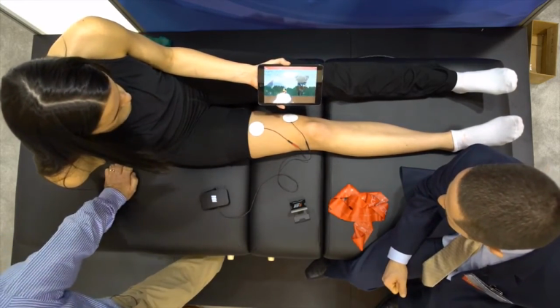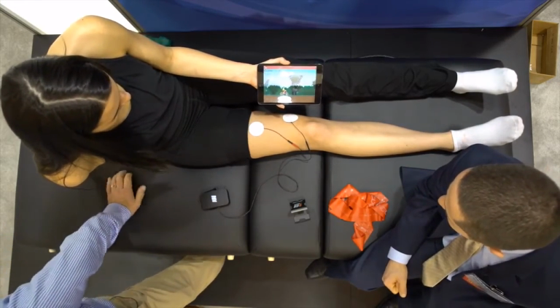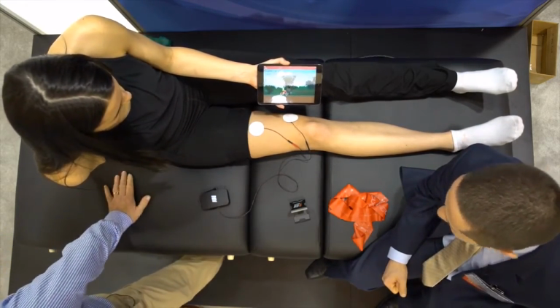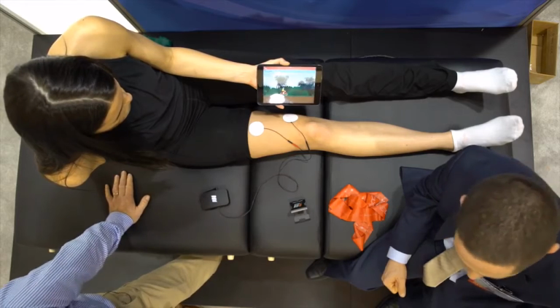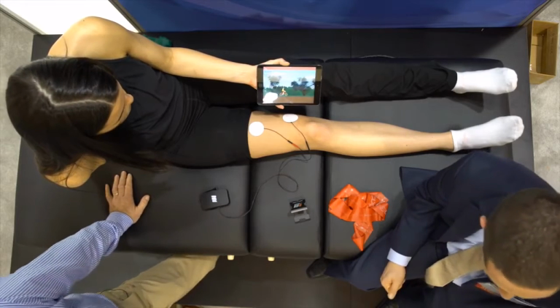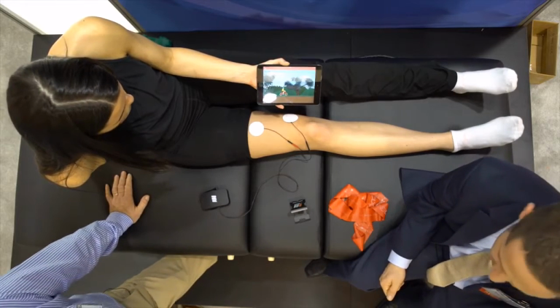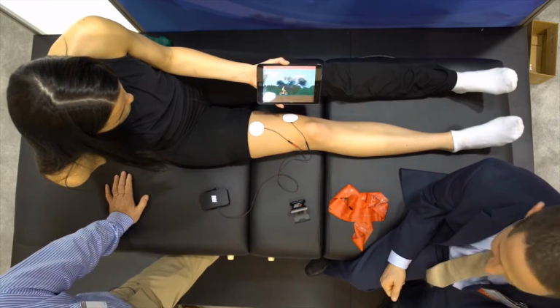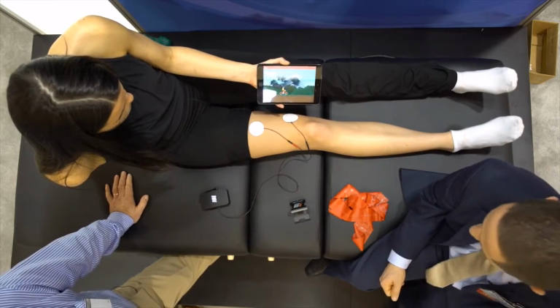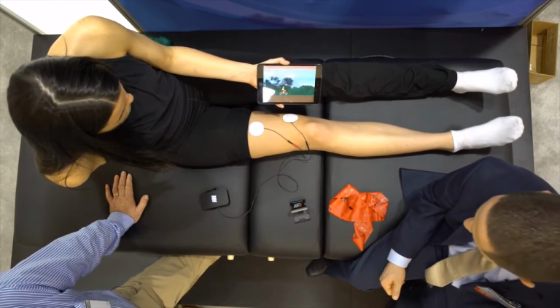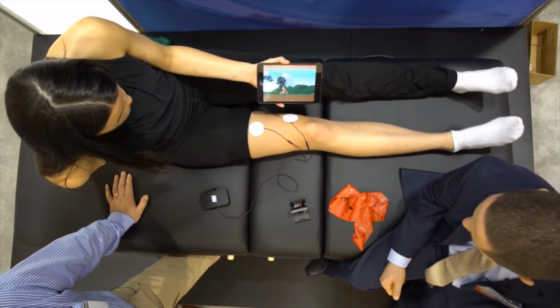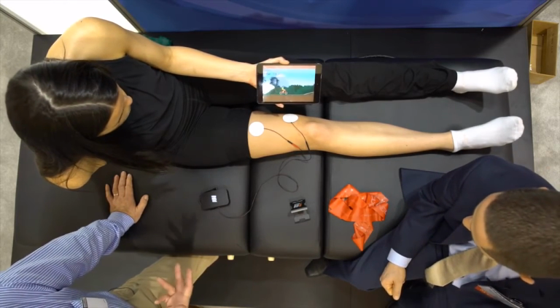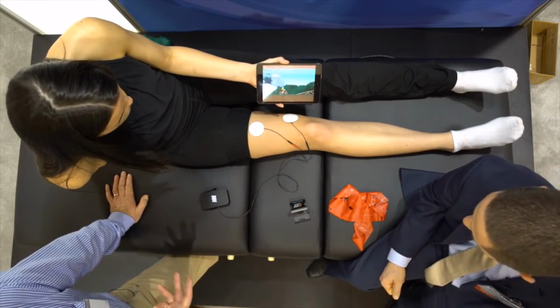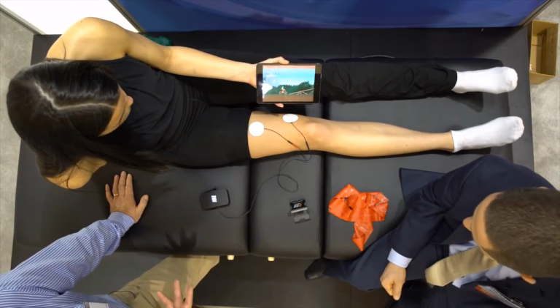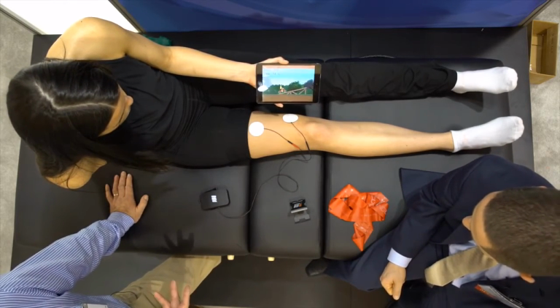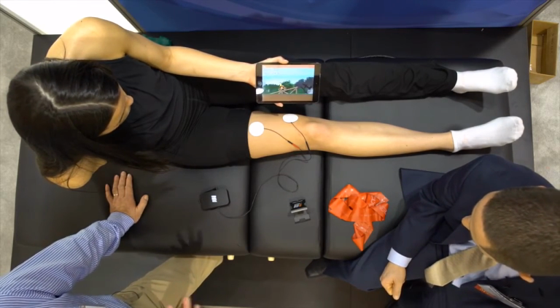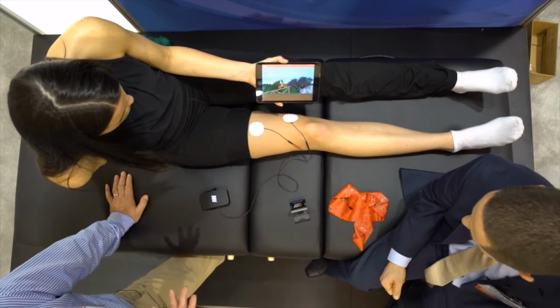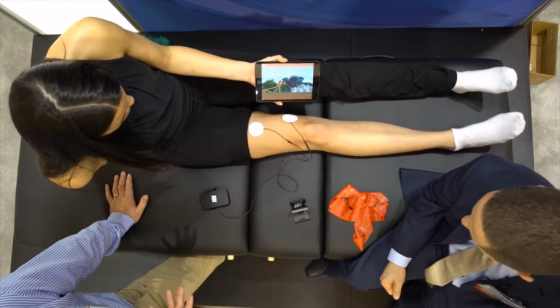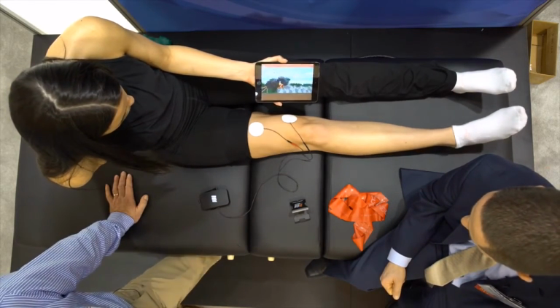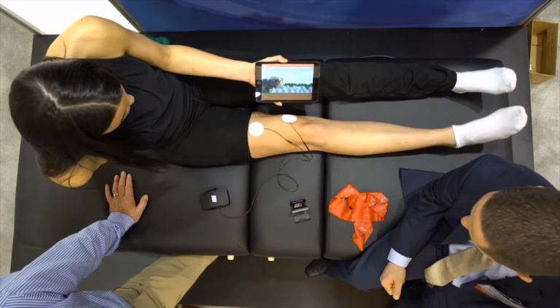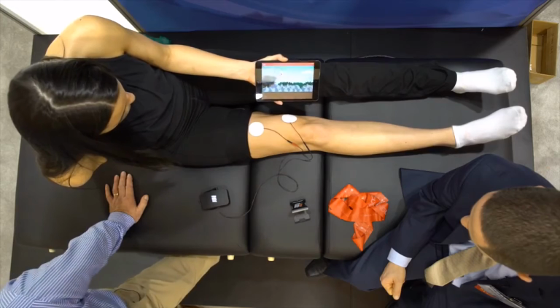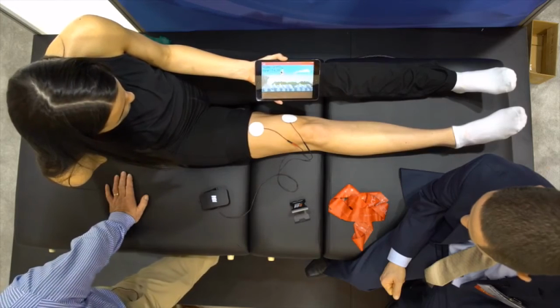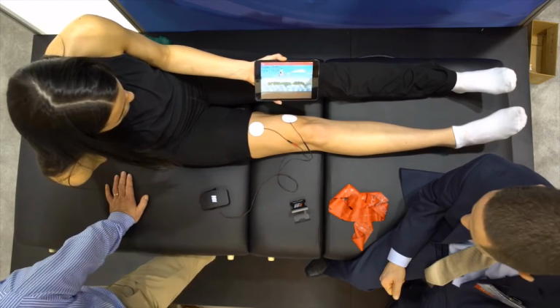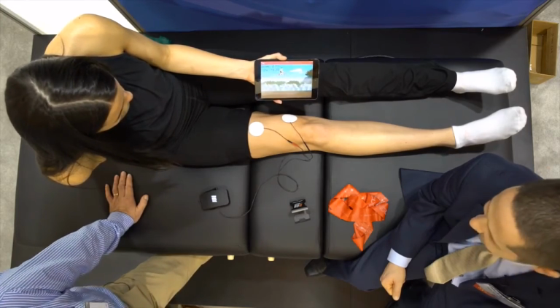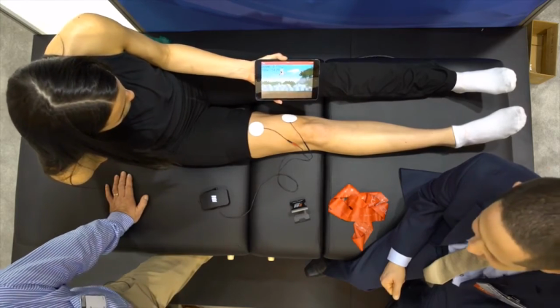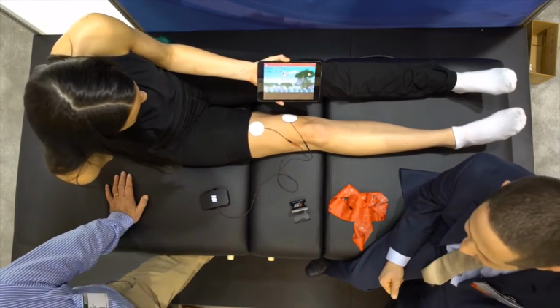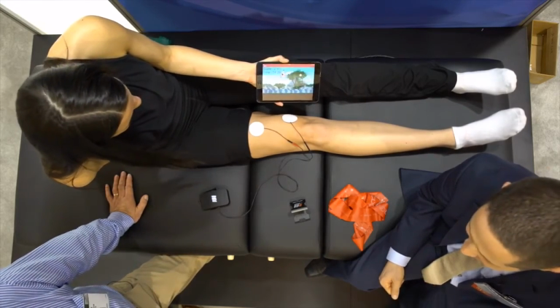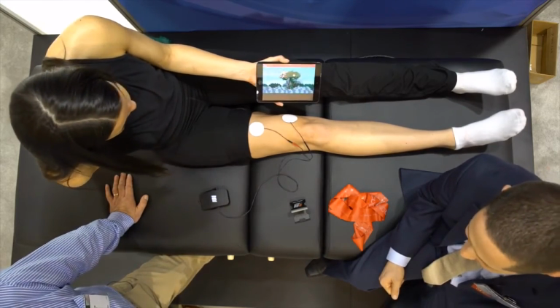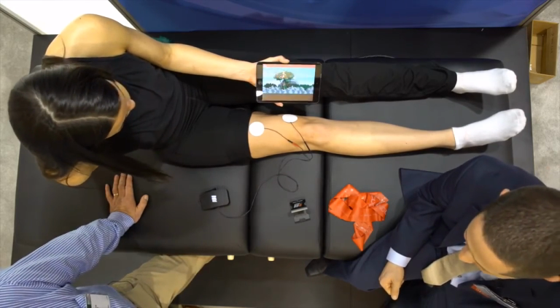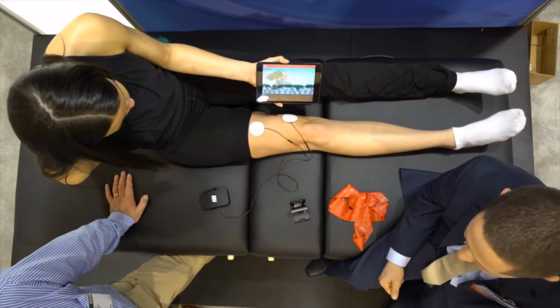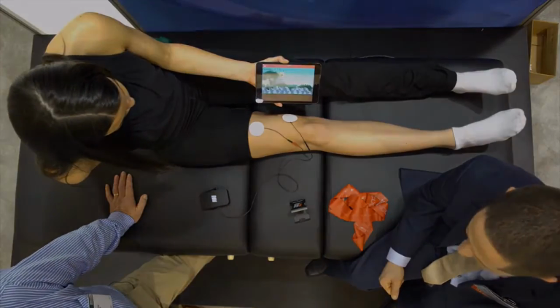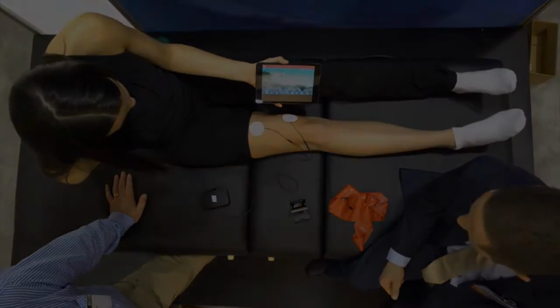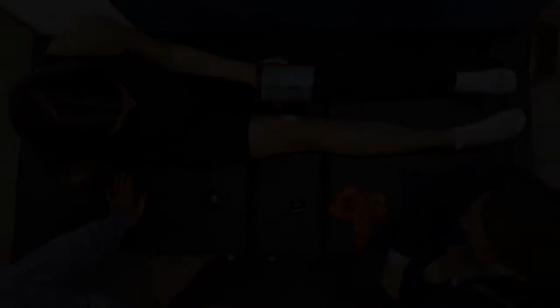Our patients love this — they're extremely compliant. It helps with muscle re-education, and not only for rehab, but strength and conditioning people are coming in and are really interested in this too.